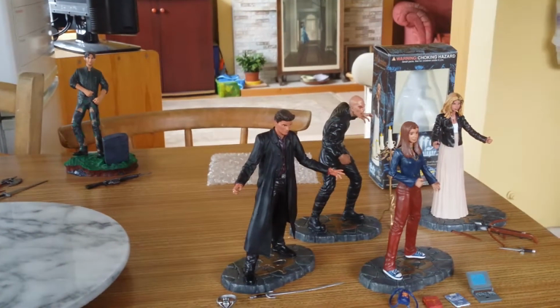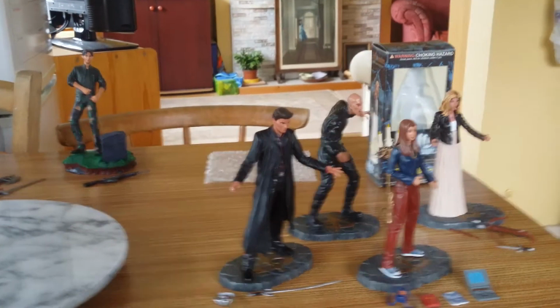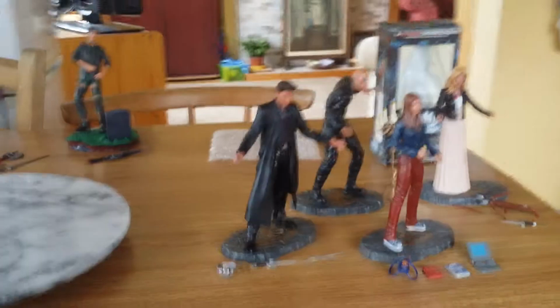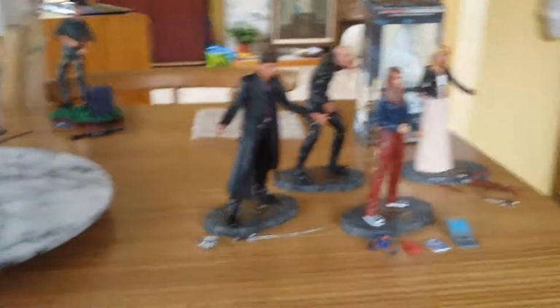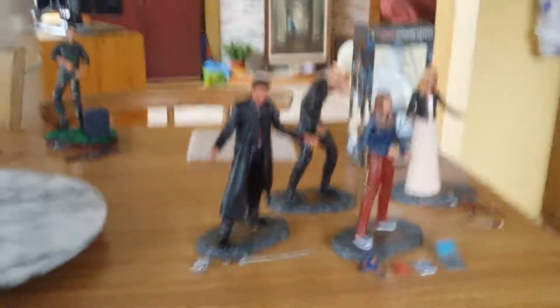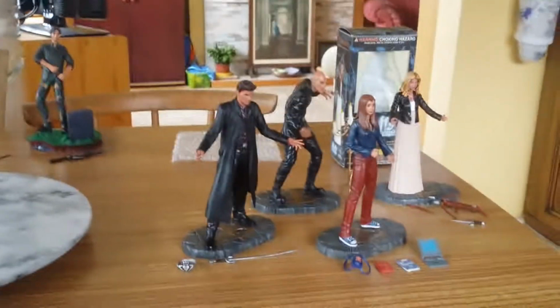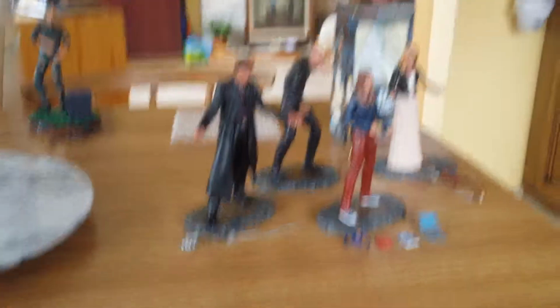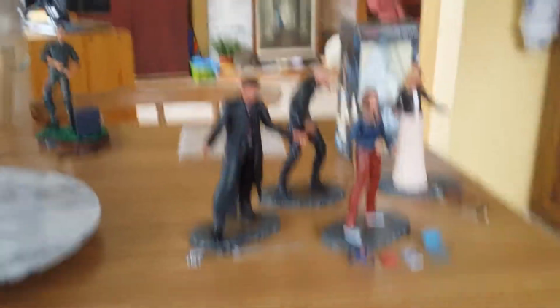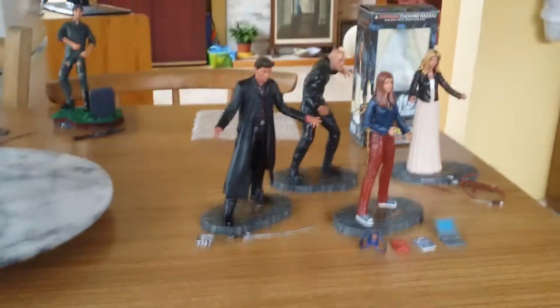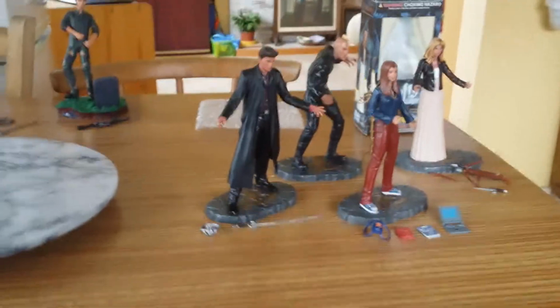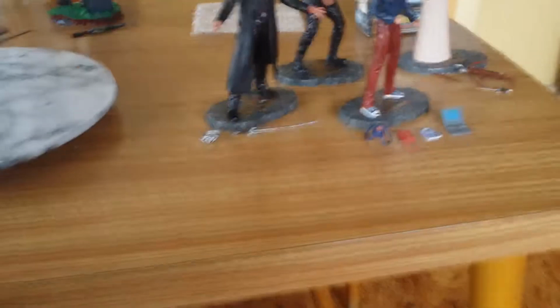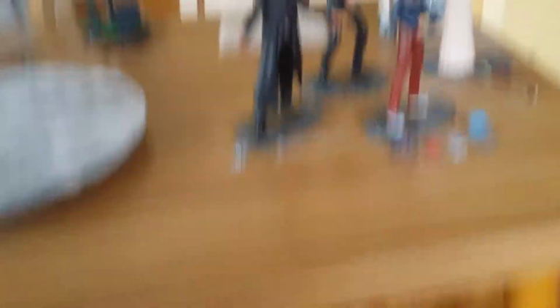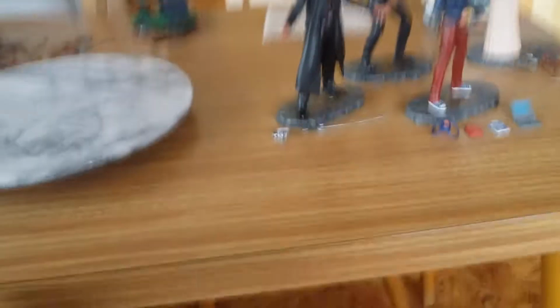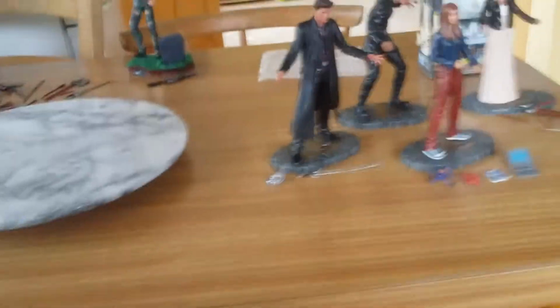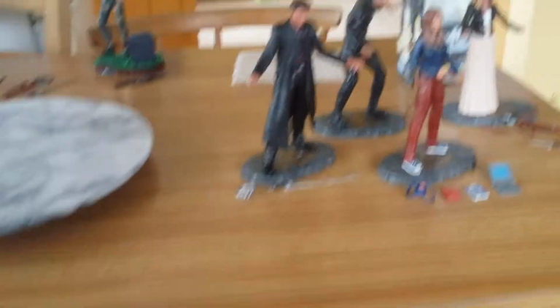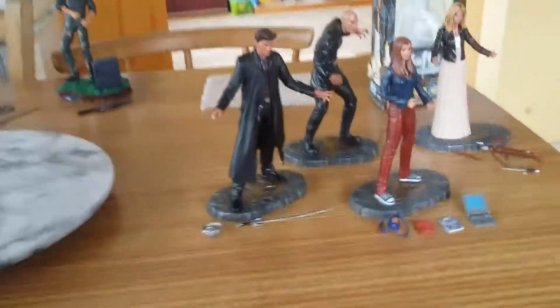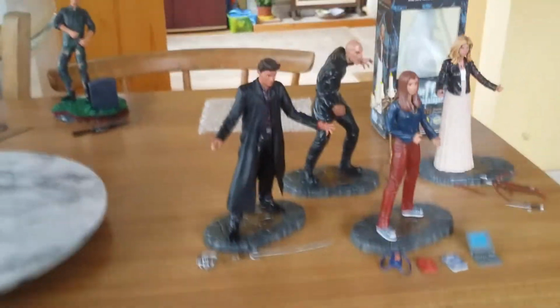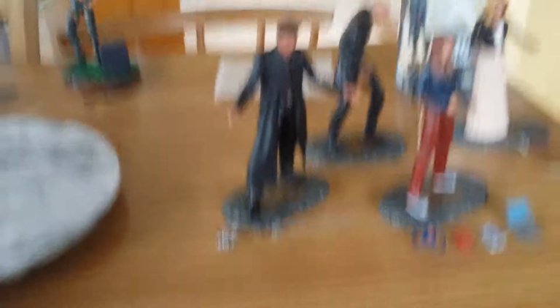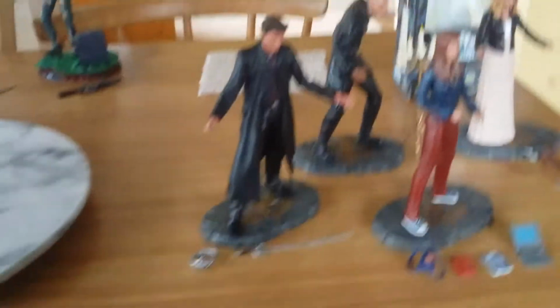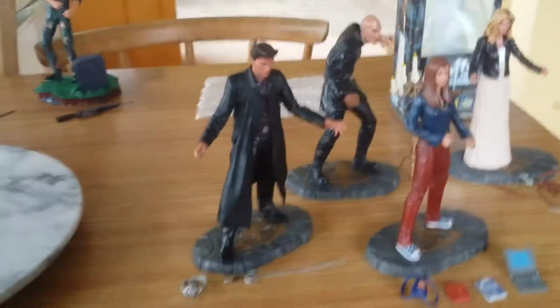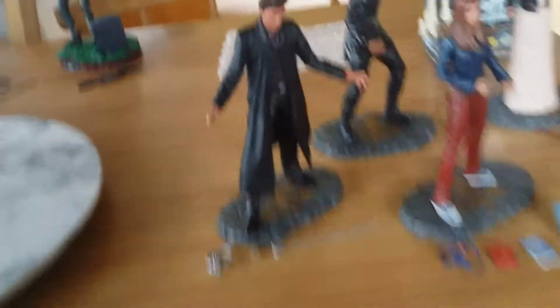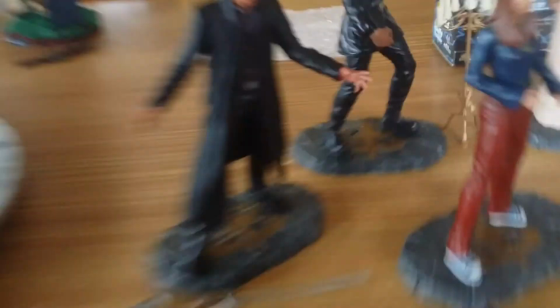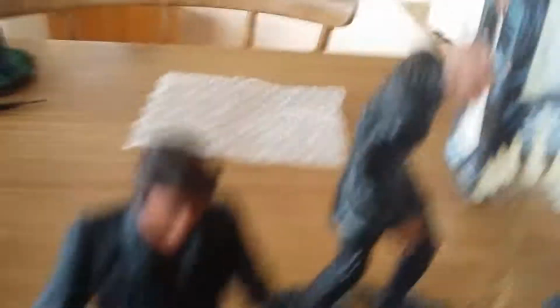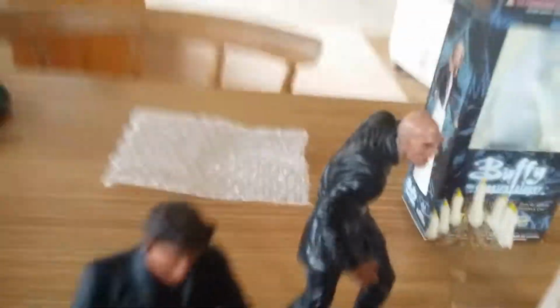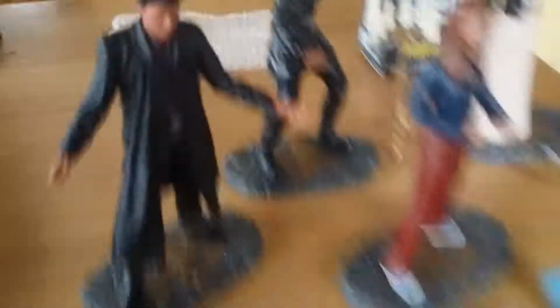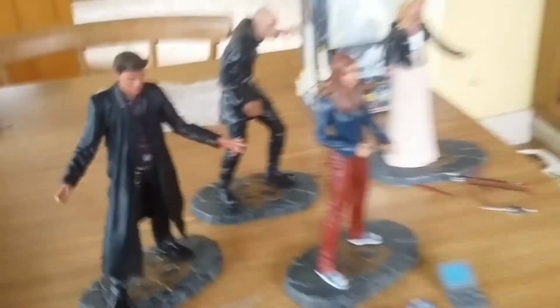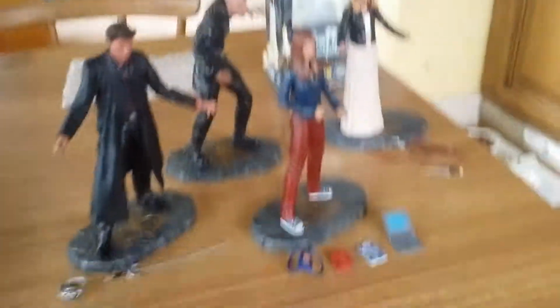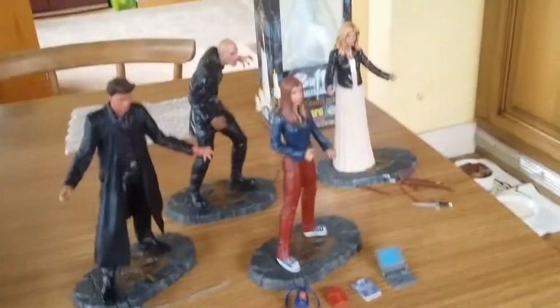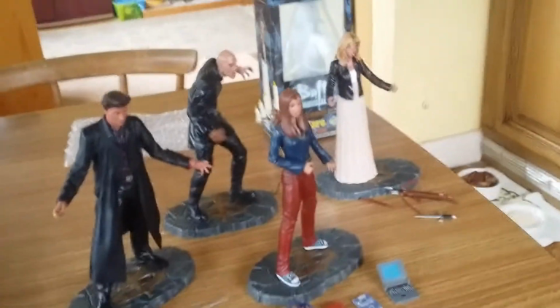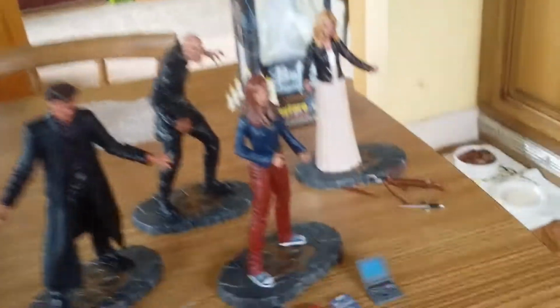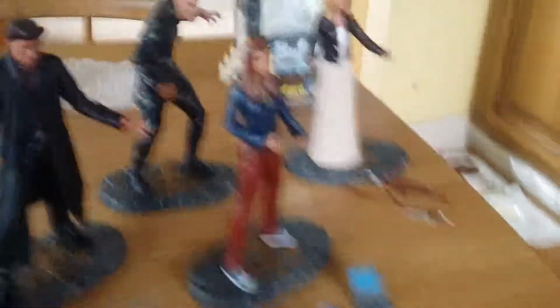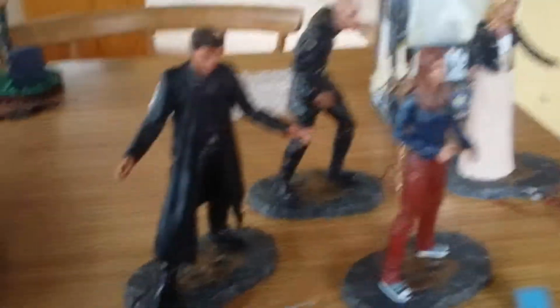Hello YouTube, this is Annabelle56 here and I'm going to be sharing with you my collection of Buffy the Vampire Slayer figurines.